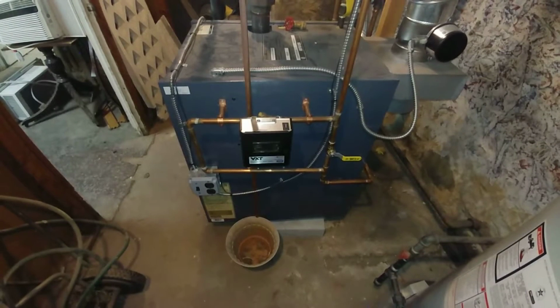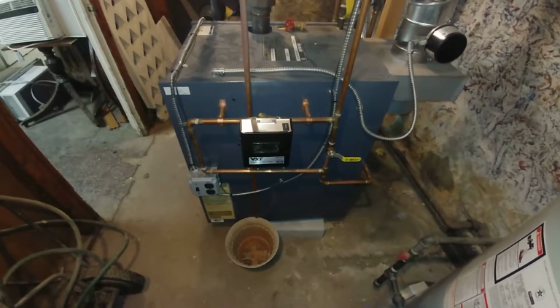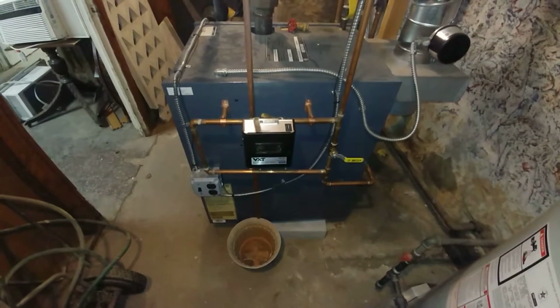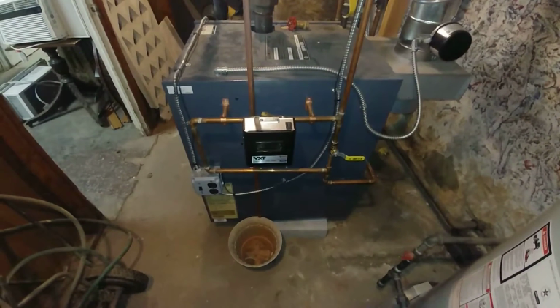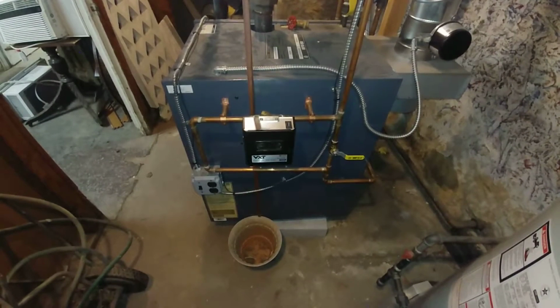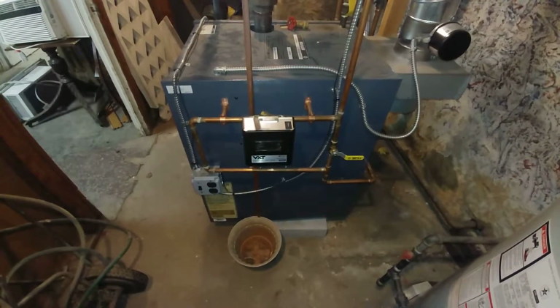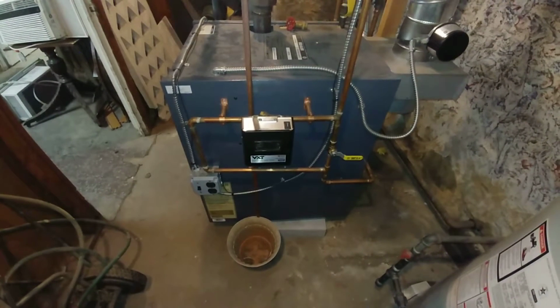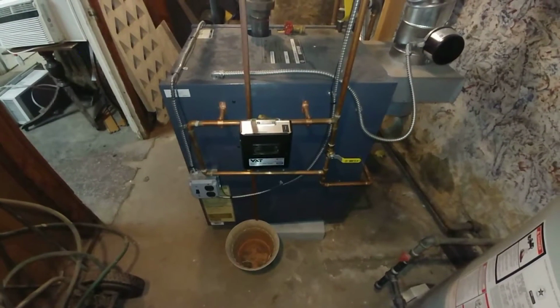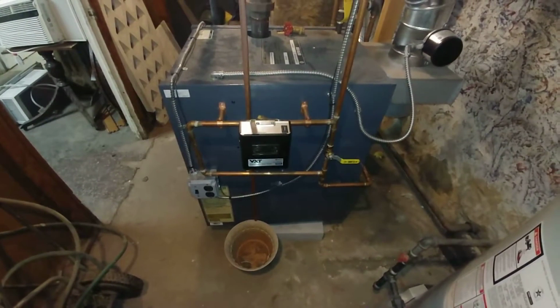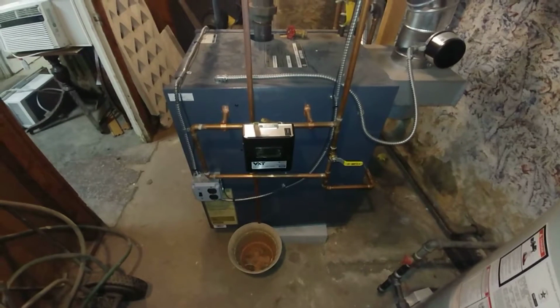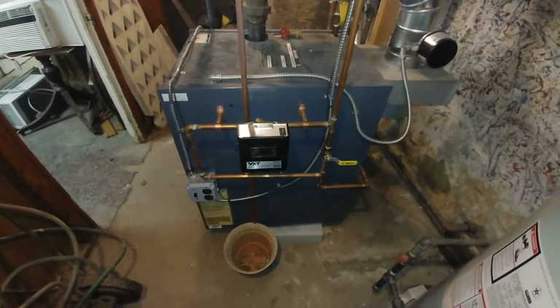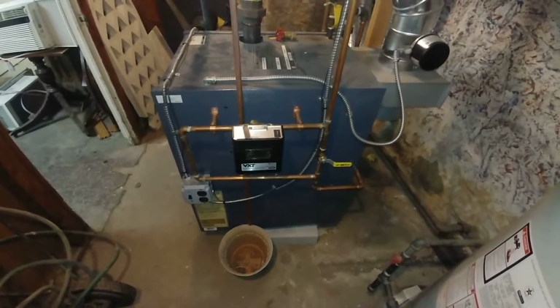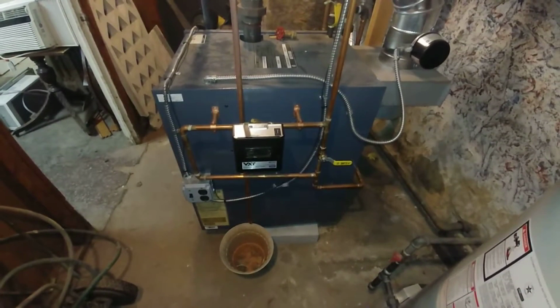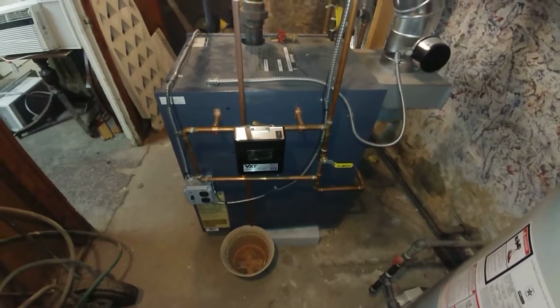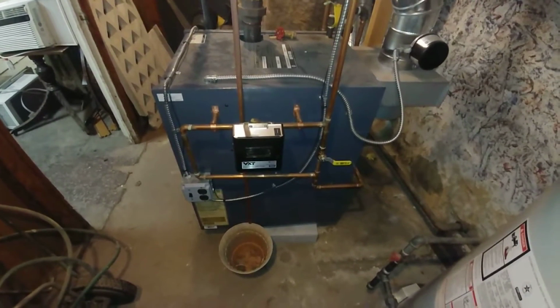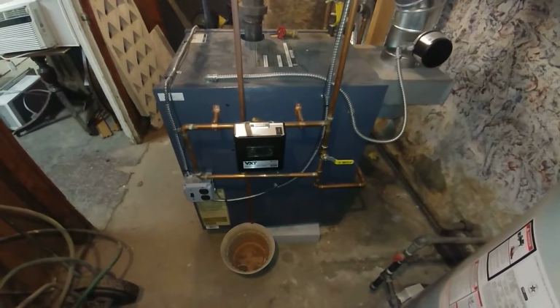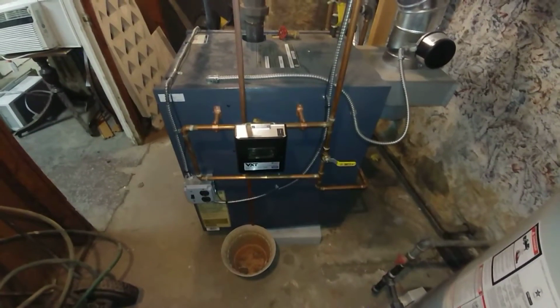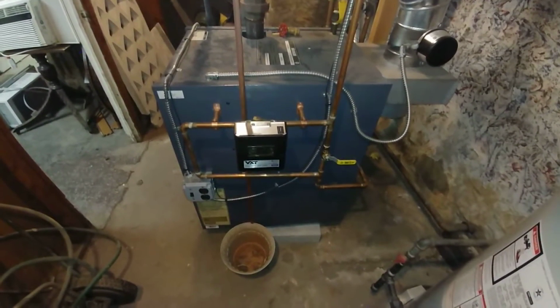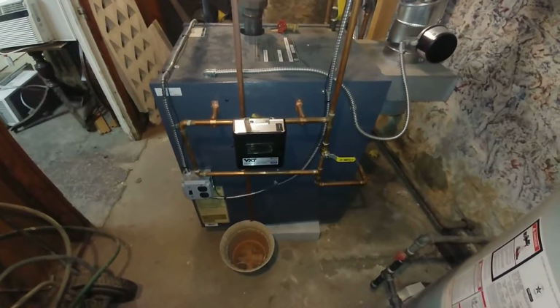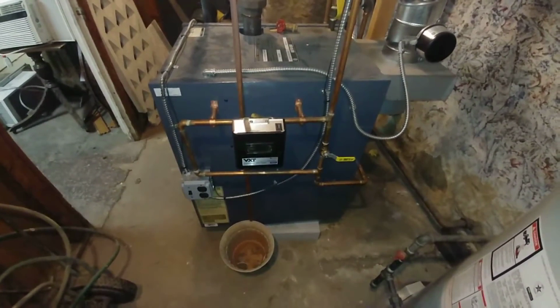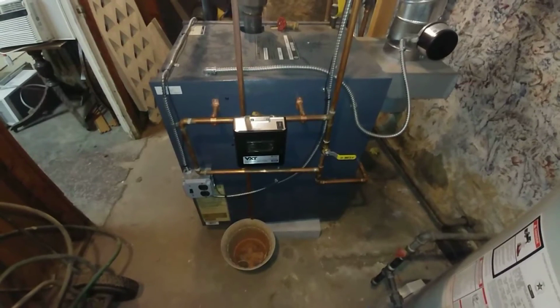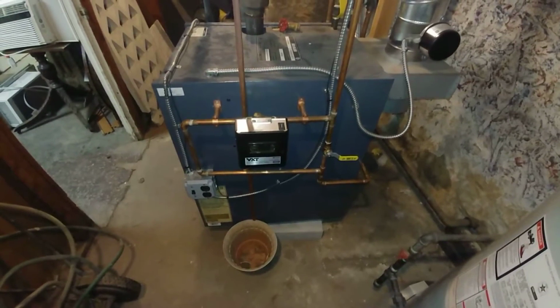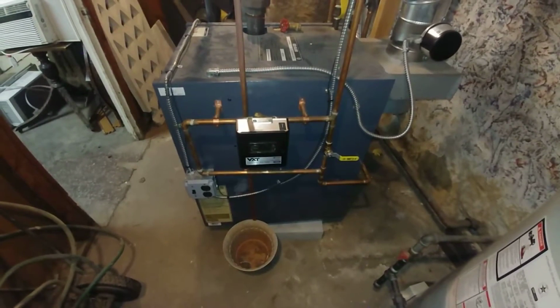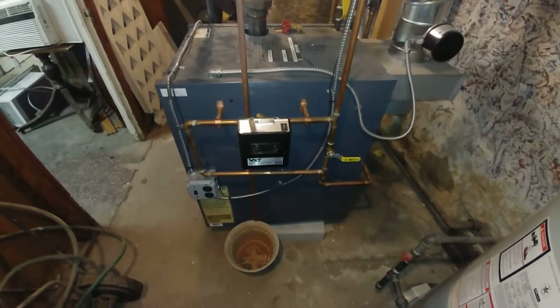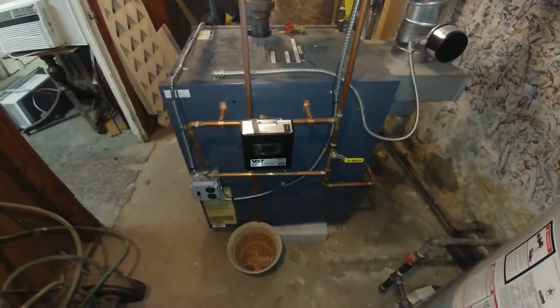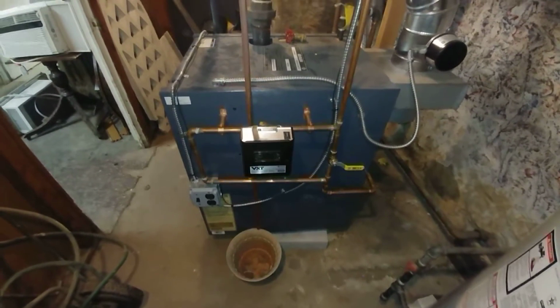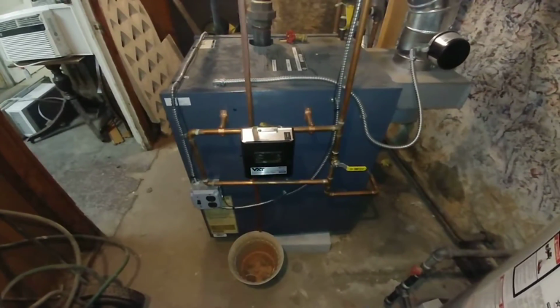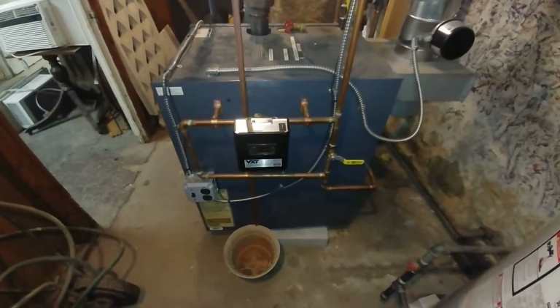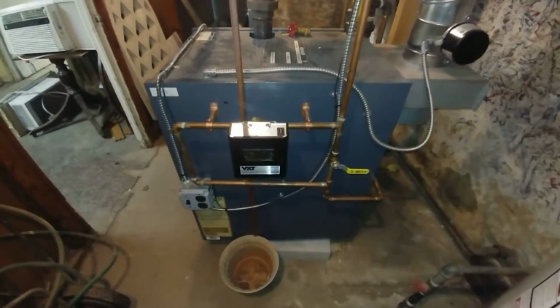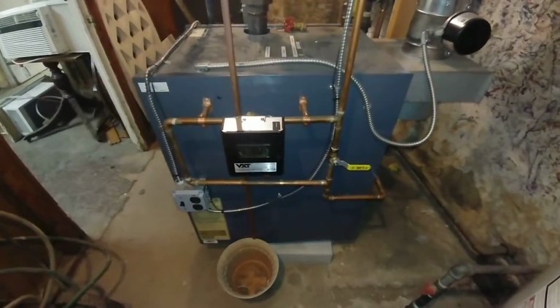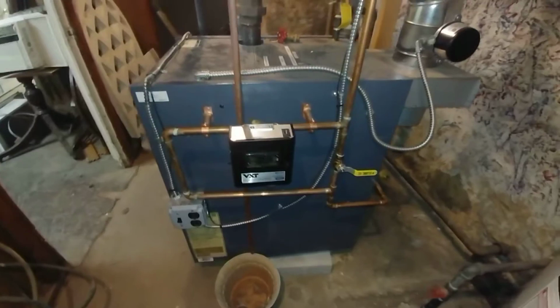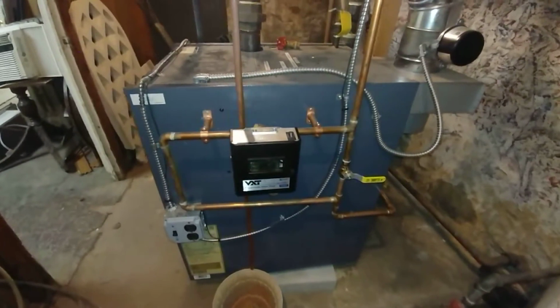Greetings from Charles Village. This is a critique of a boiler installed by others, and at the outset I'm going to say this isn't too bad — it looks like they did a pretty good job overall.